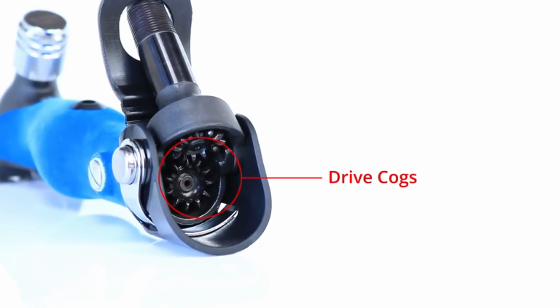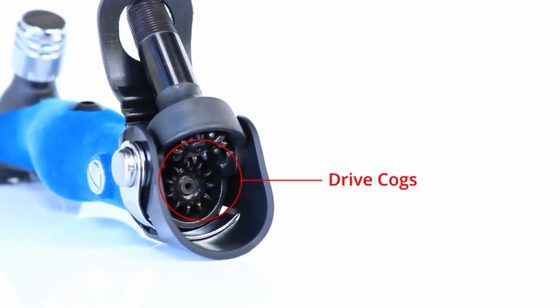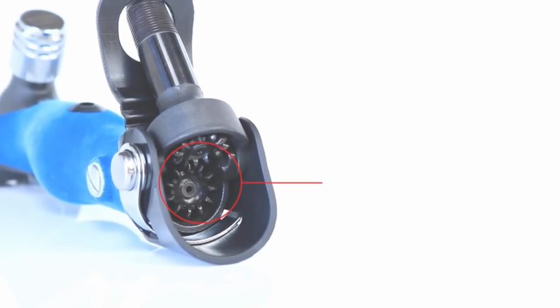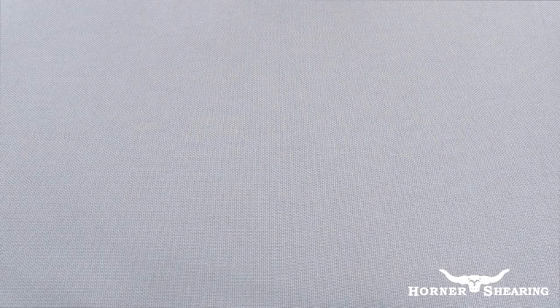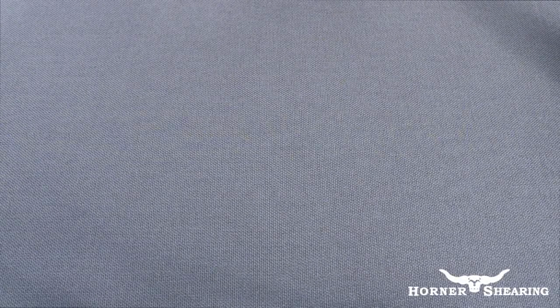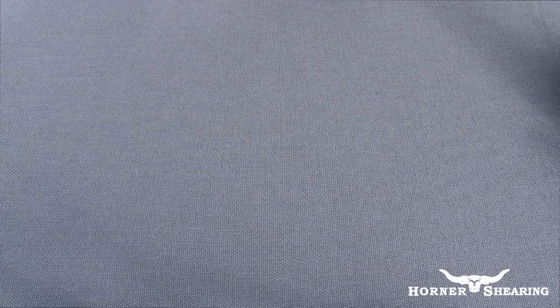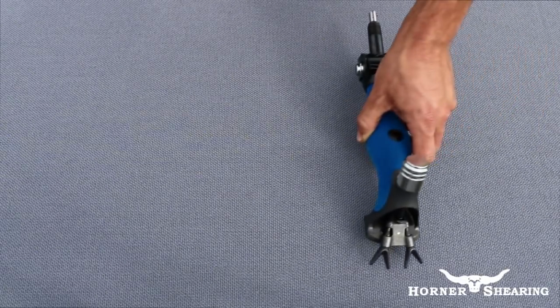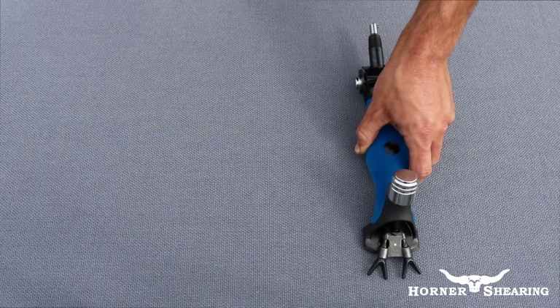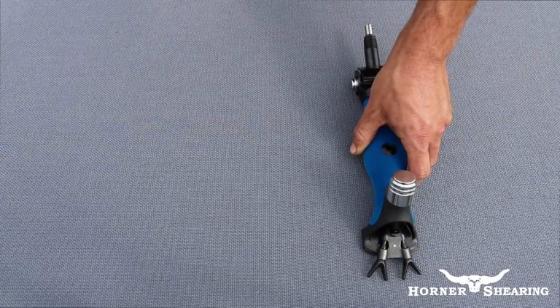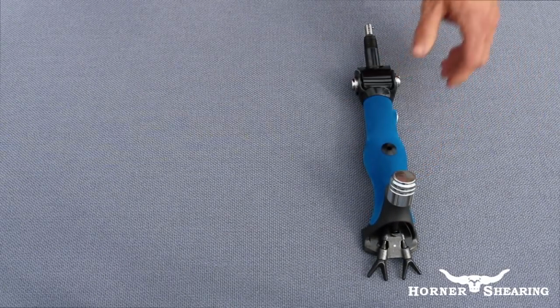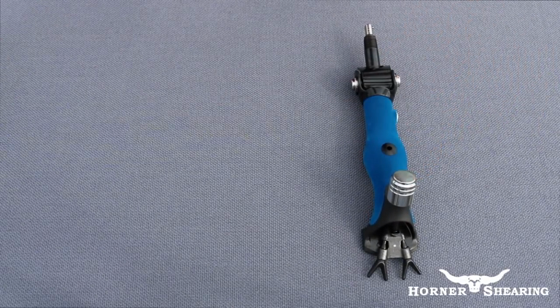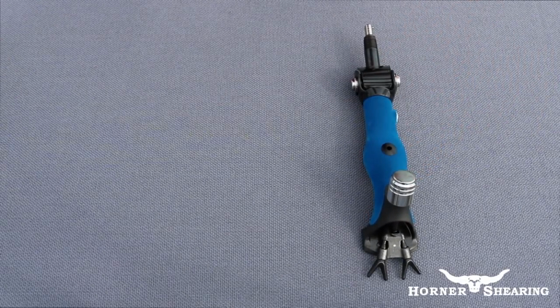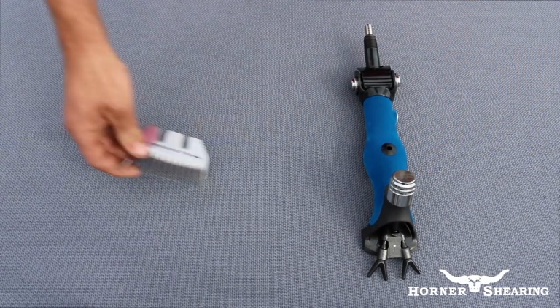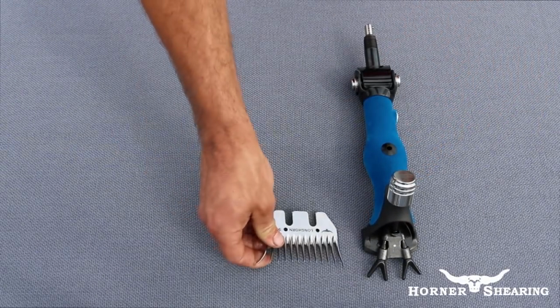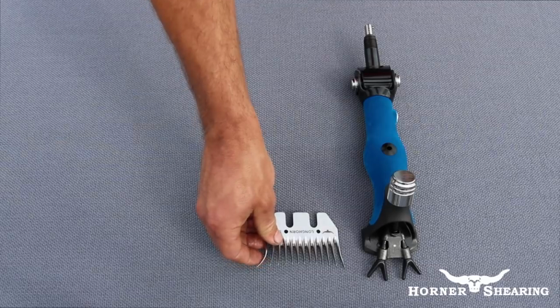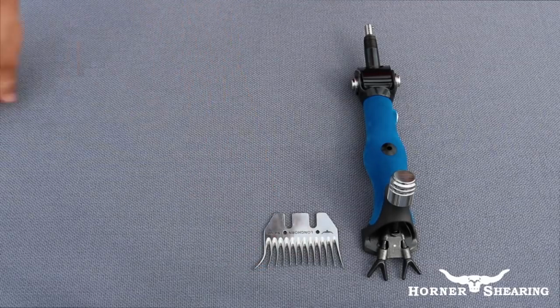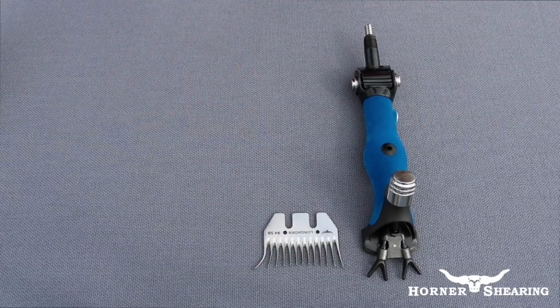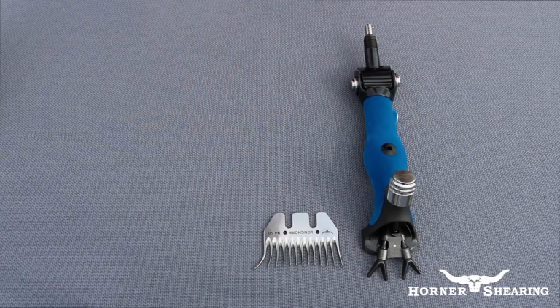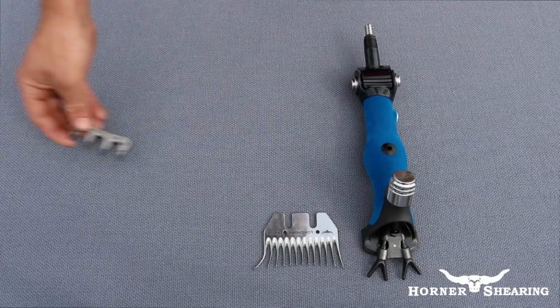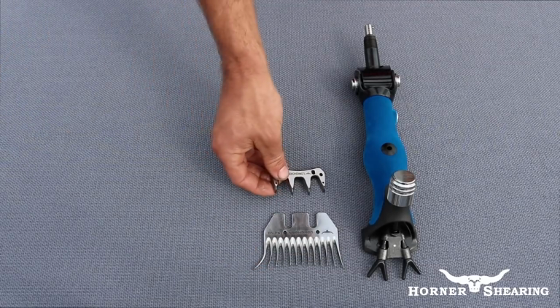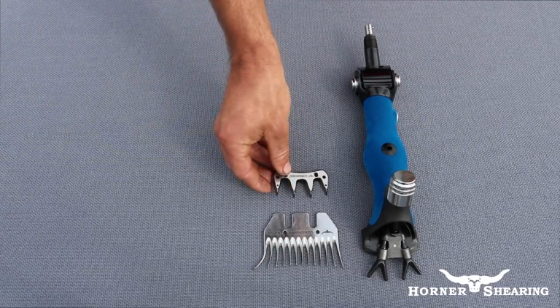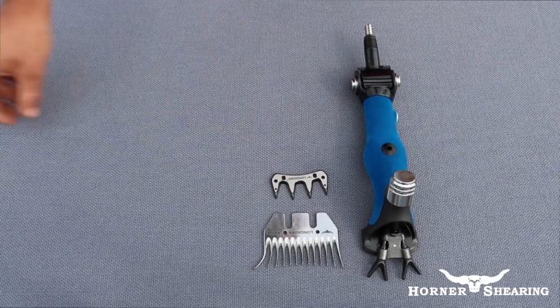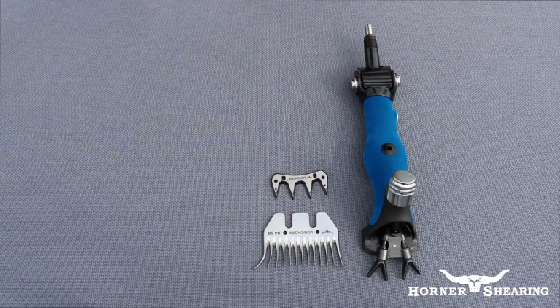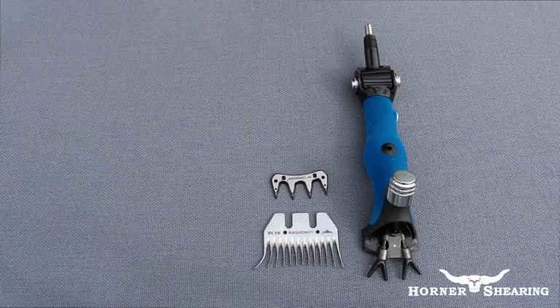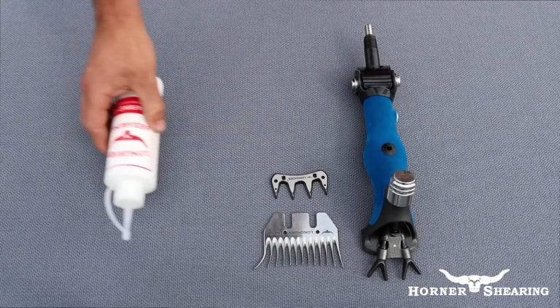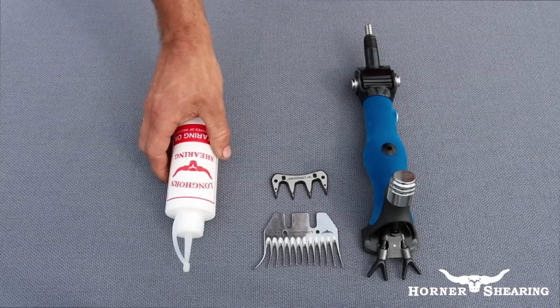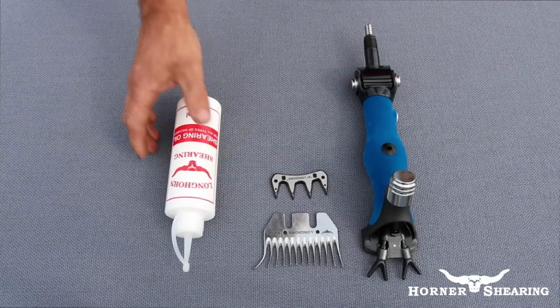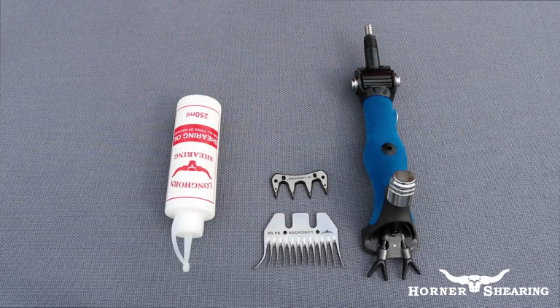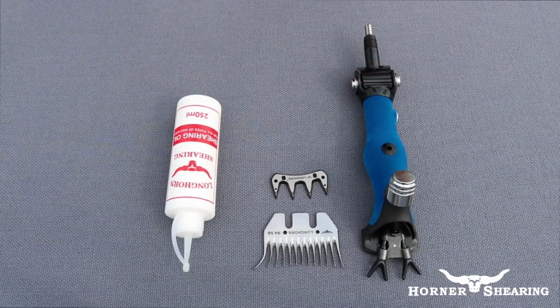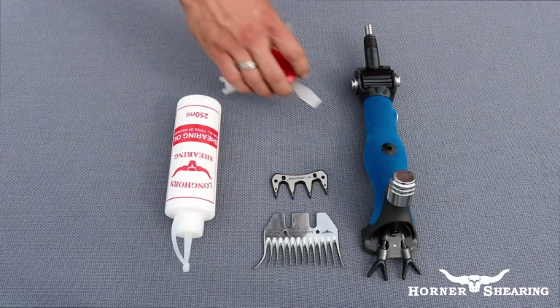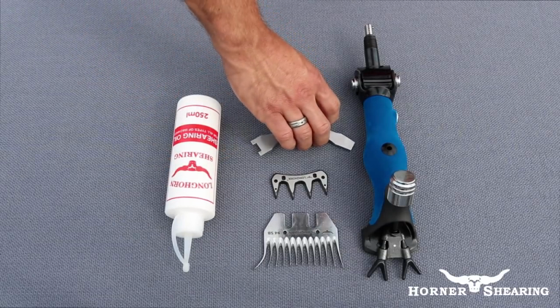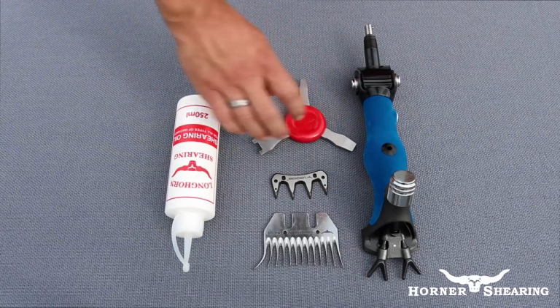To follow this tutorial you will need a handpiece, a comb, a cutter, shearing oil, a three-point screwdriver, and a ferrule.